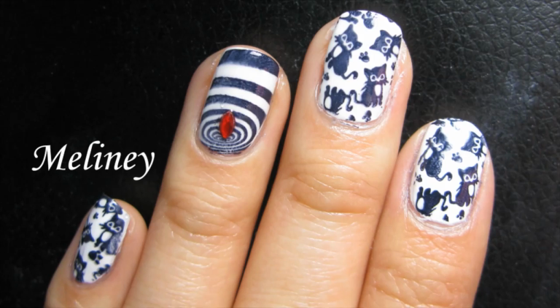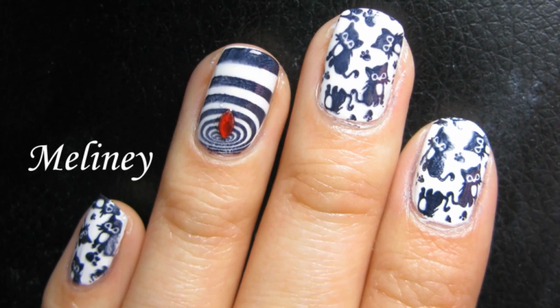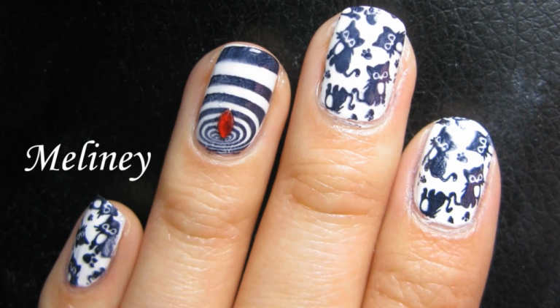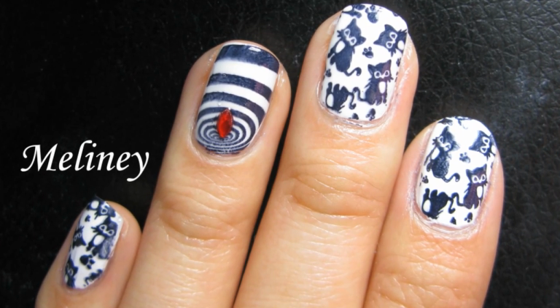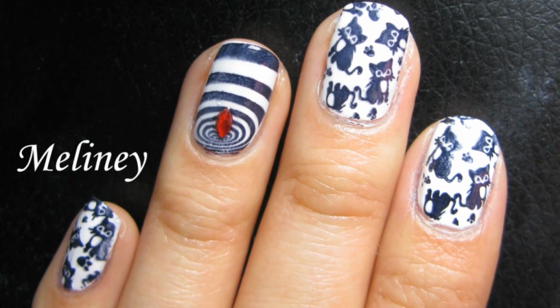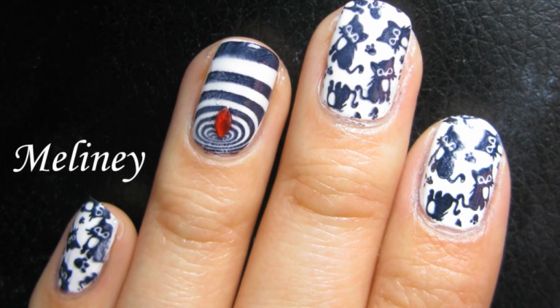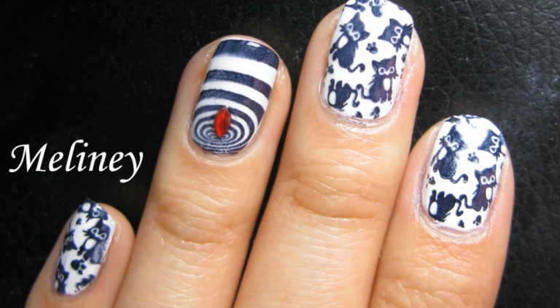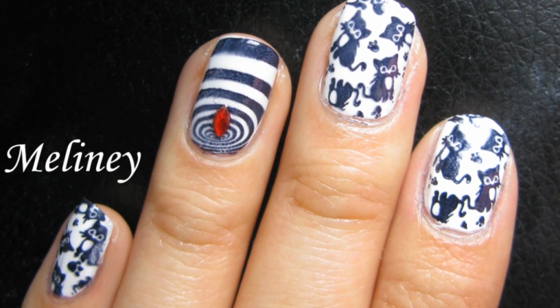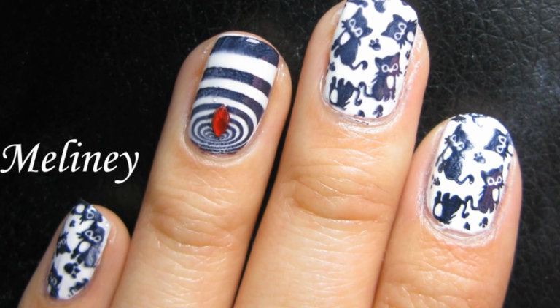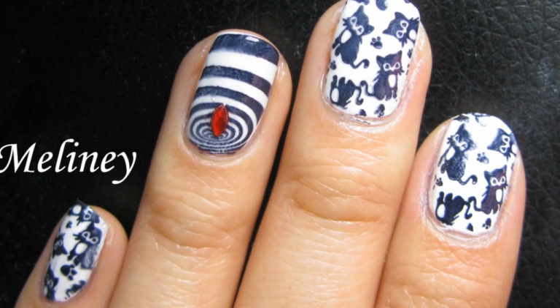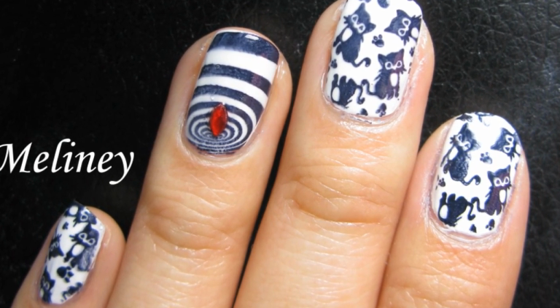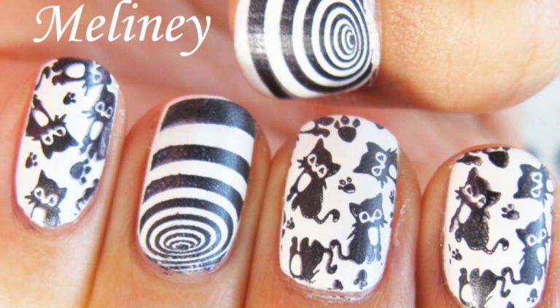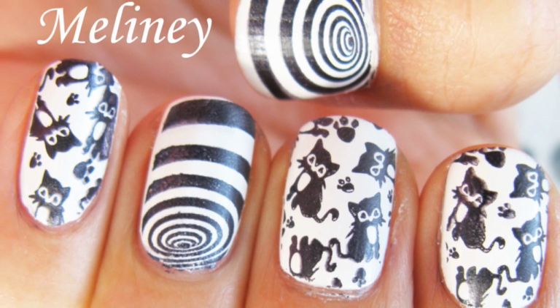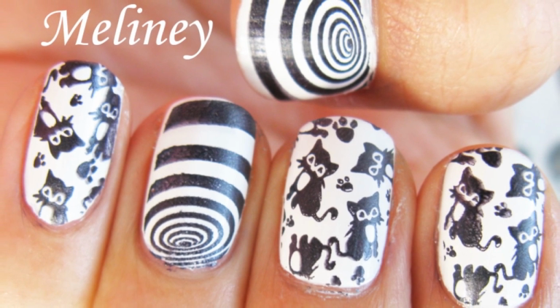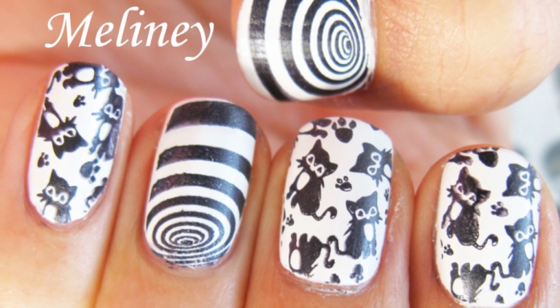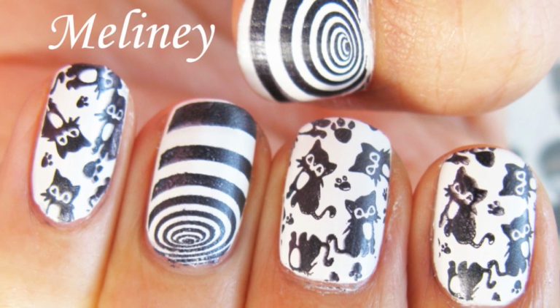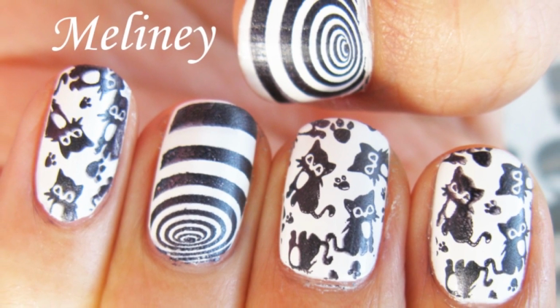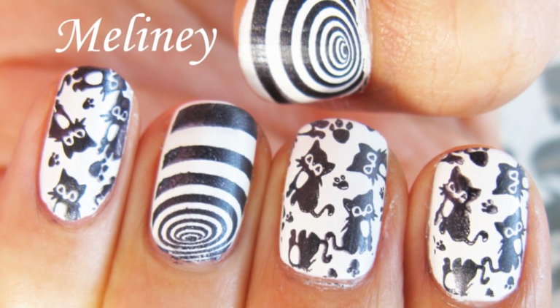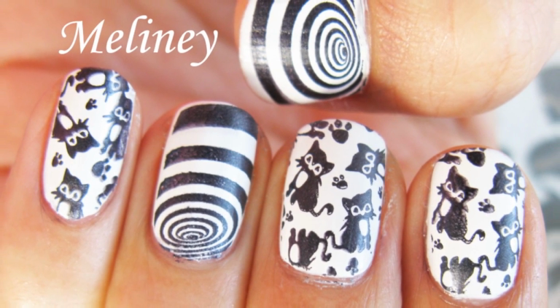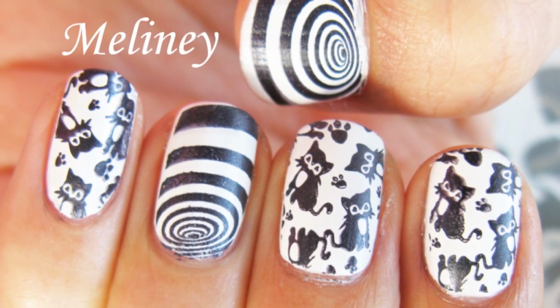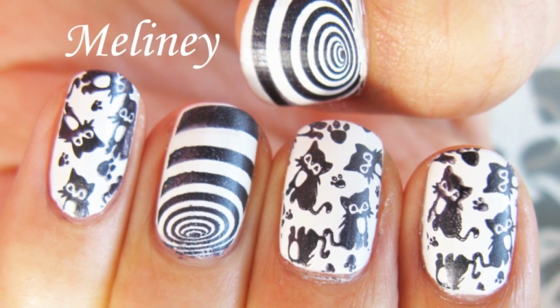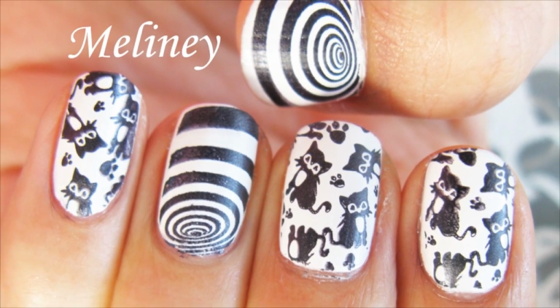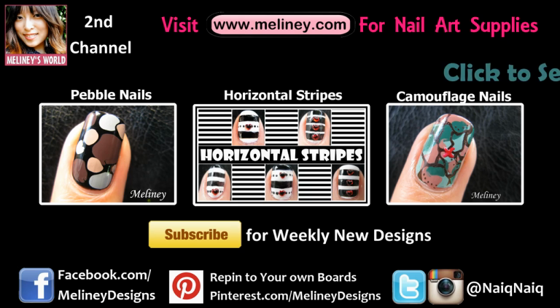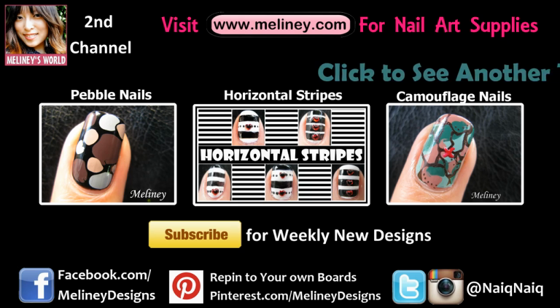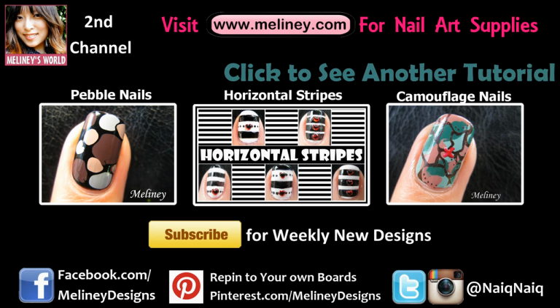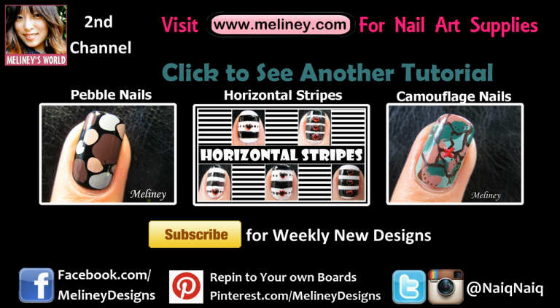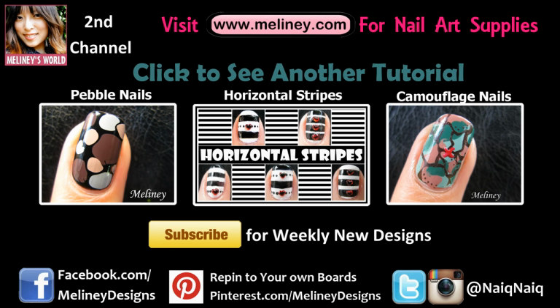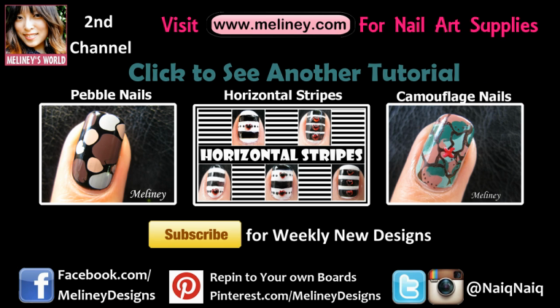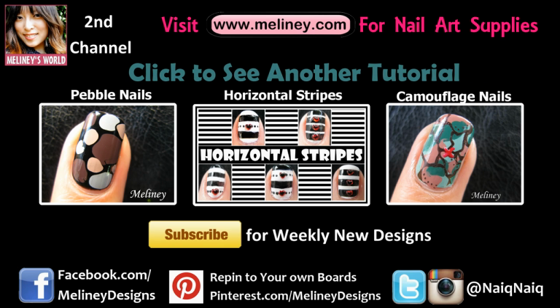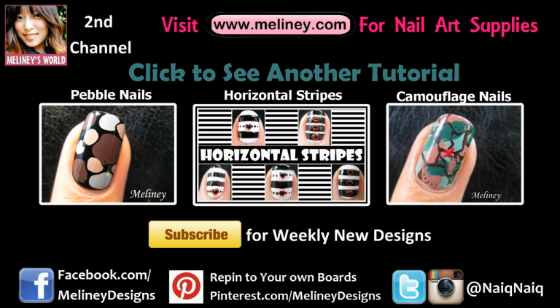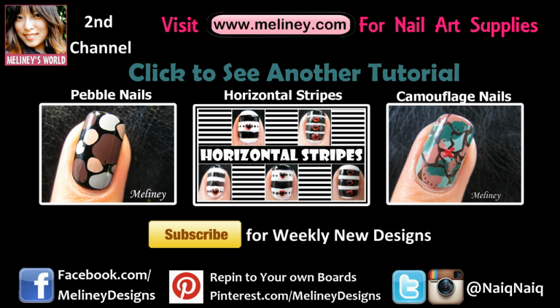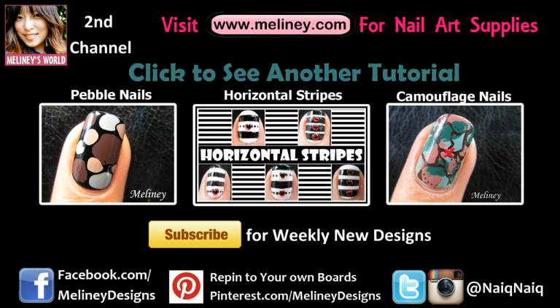If you liked this video, please rate it, share it, and add it to your favourite playlist. Please subscribe for updates — I upload new videos every Thursday, Wednesday if you're in the US or Canada. Please check out my channel for more nail art inspirations, and thank you for watching.